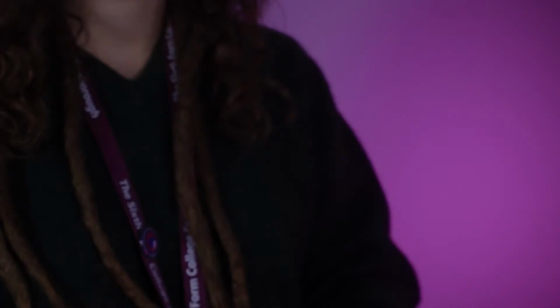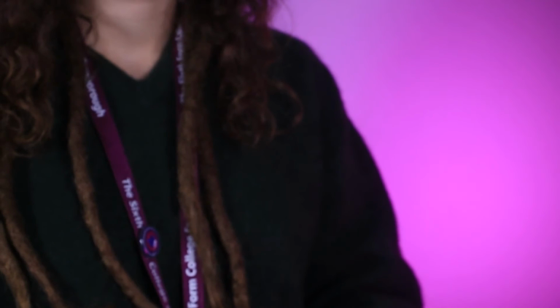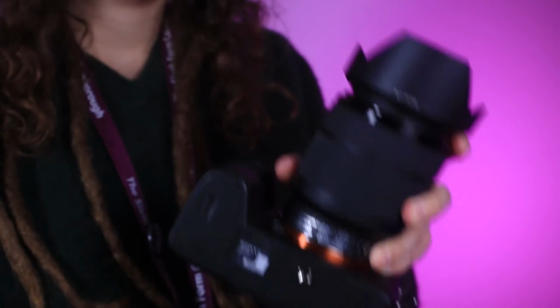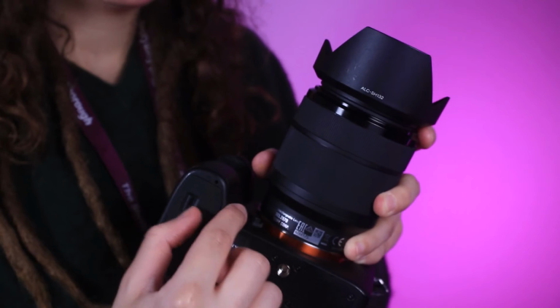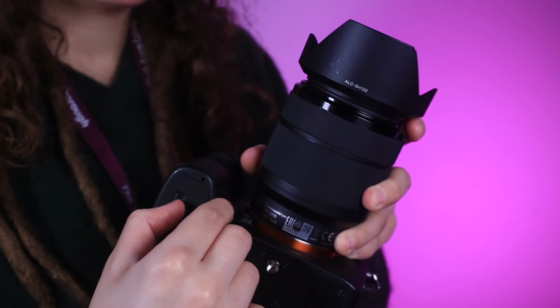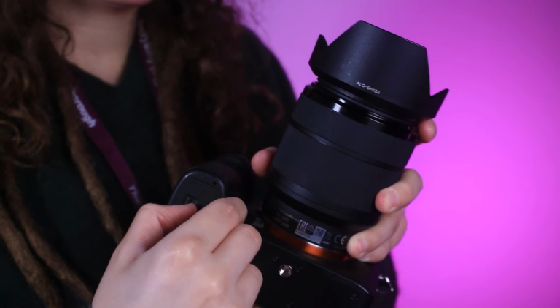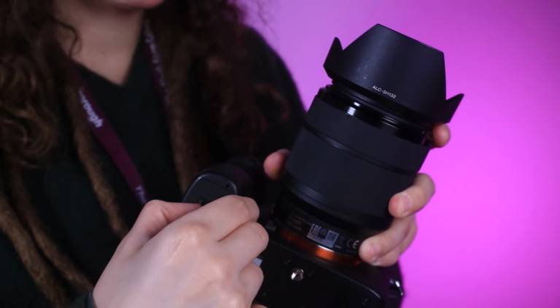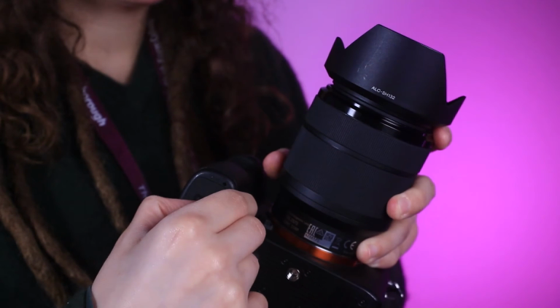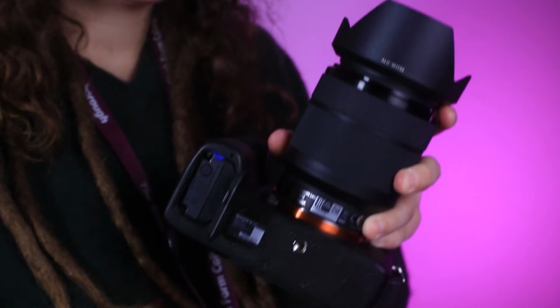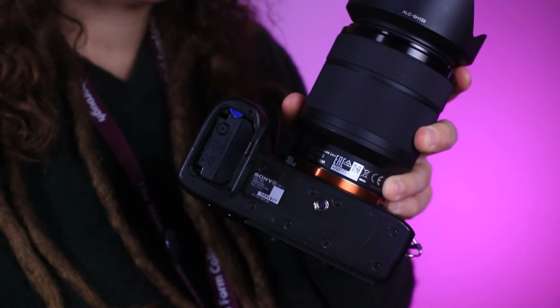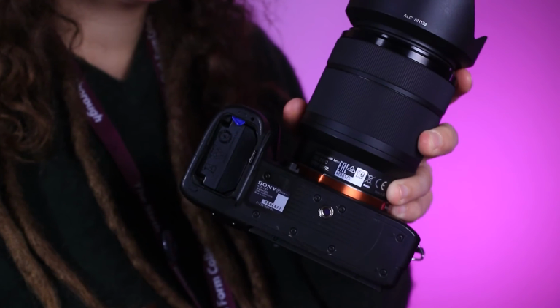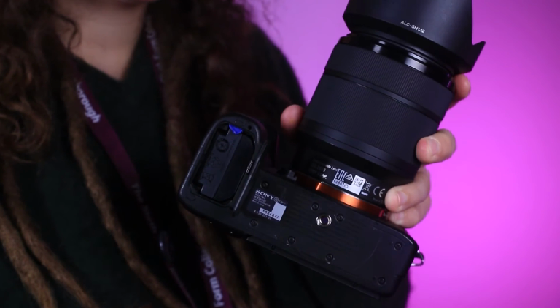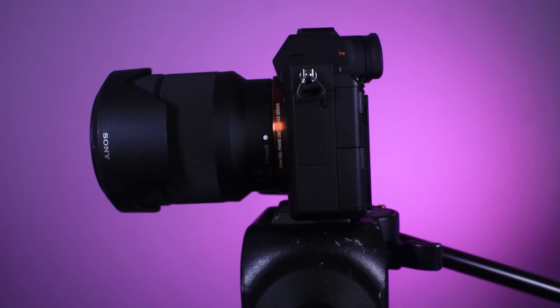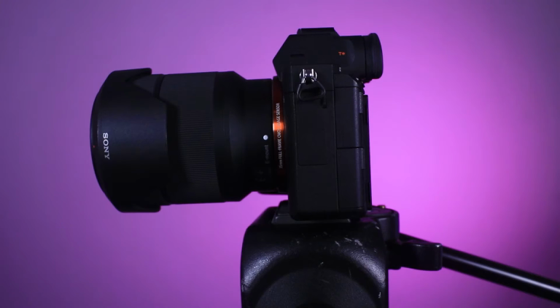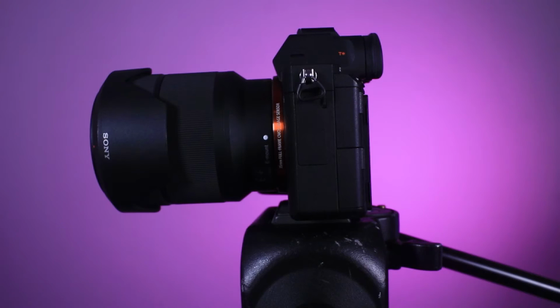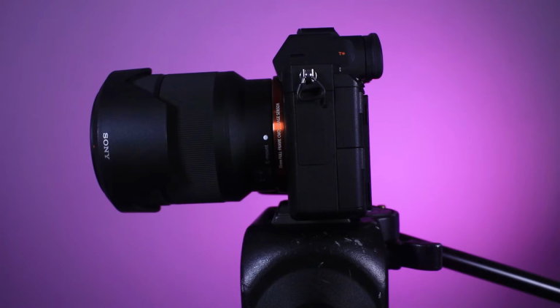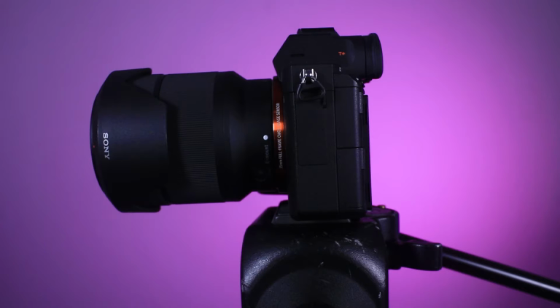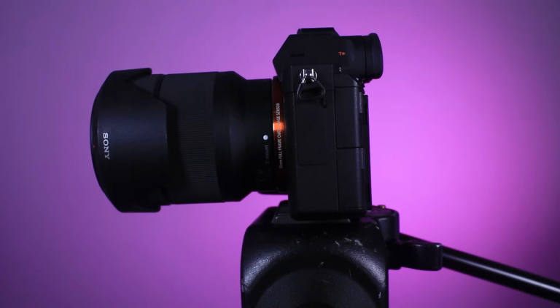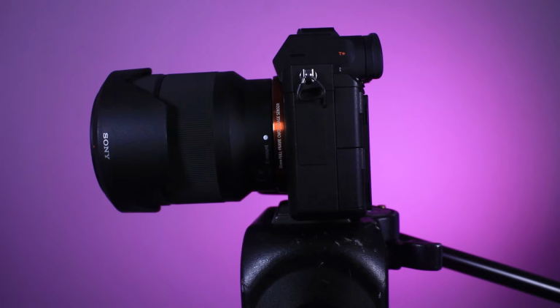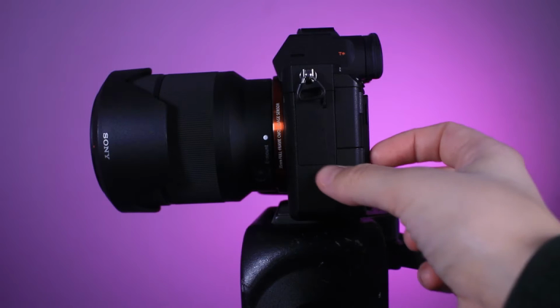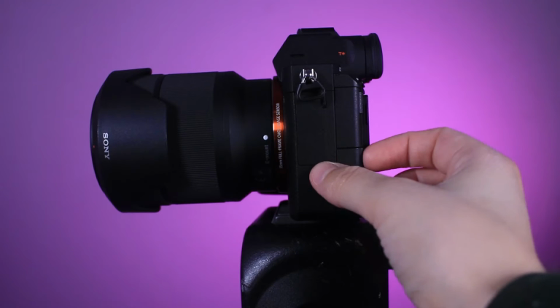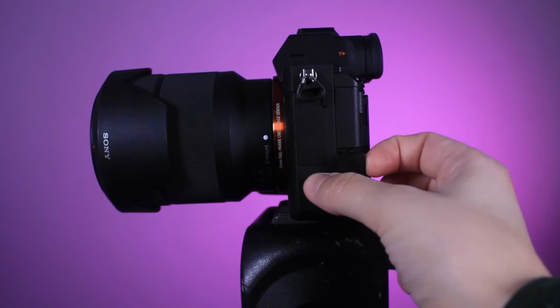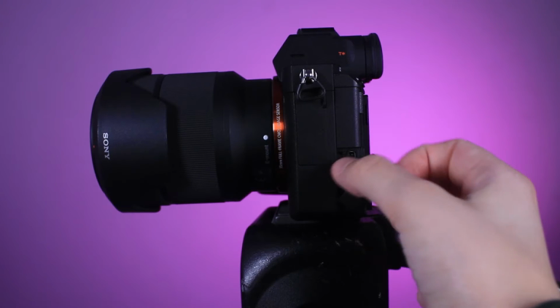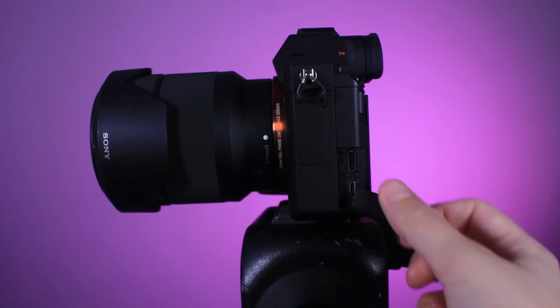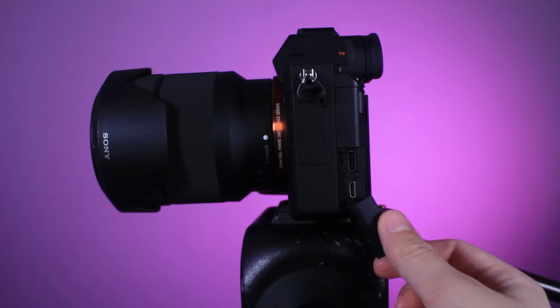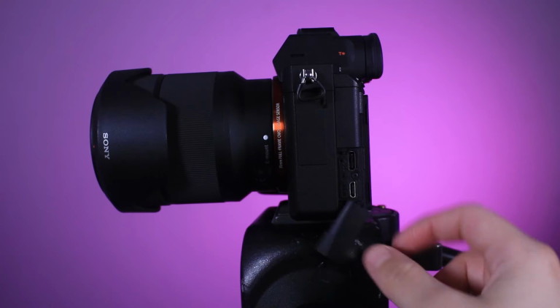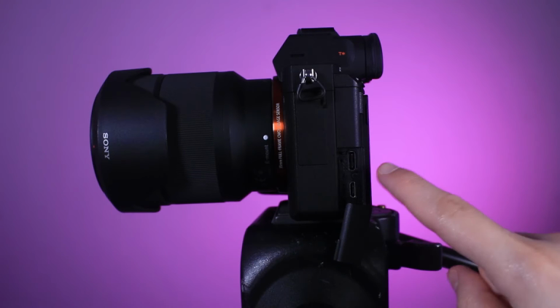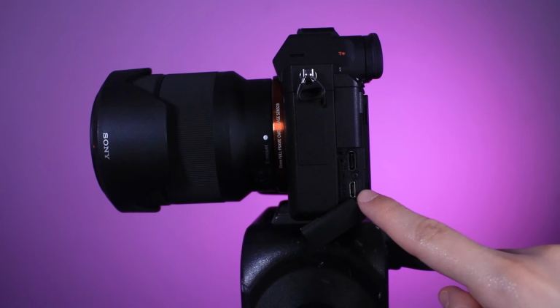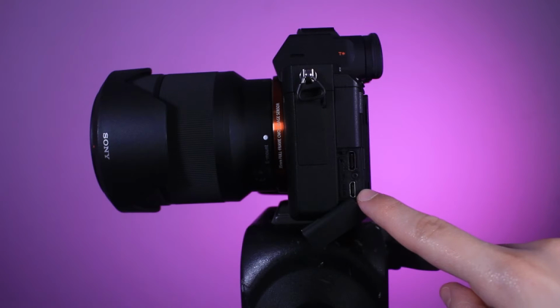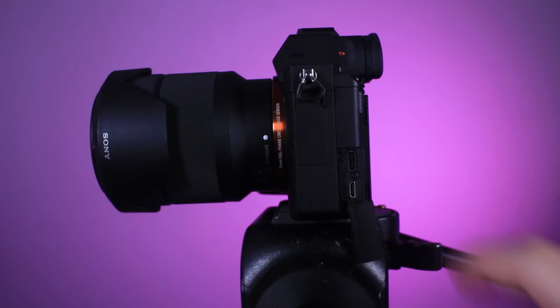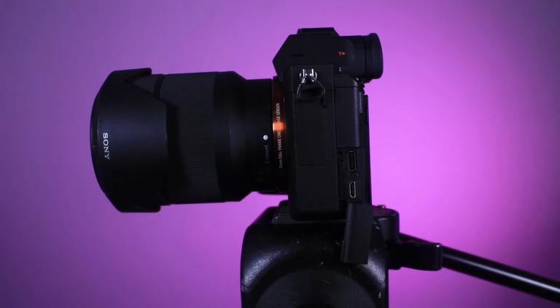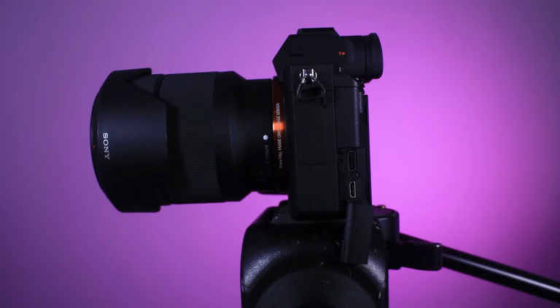First thing we're going to look at is the battery. The camera does have a removable battery, however we have a charger for it so you will need to plug it directly into the camera, and for that you can open this bottom slot on the left to plug the cable.